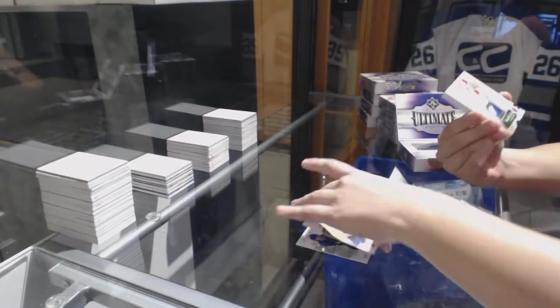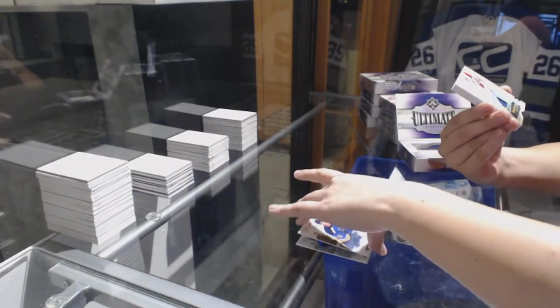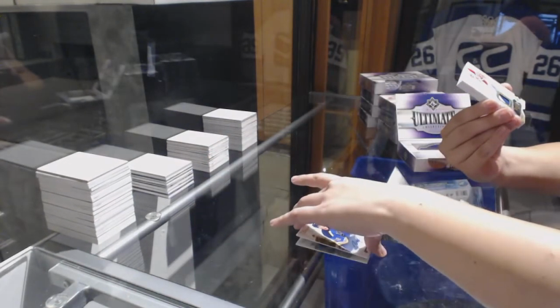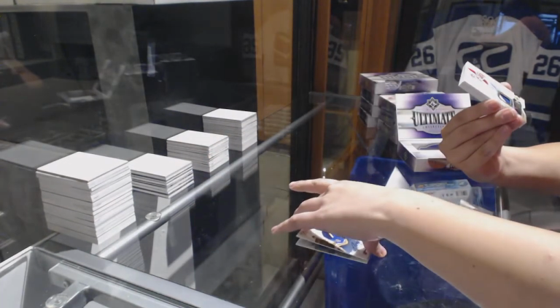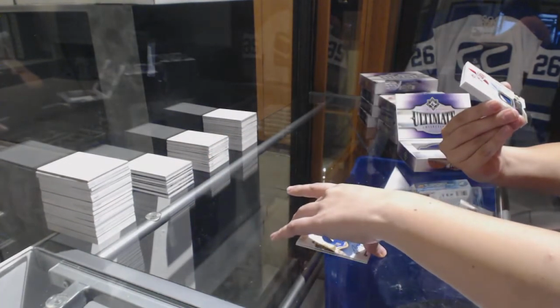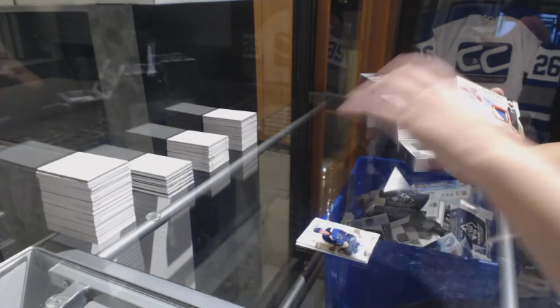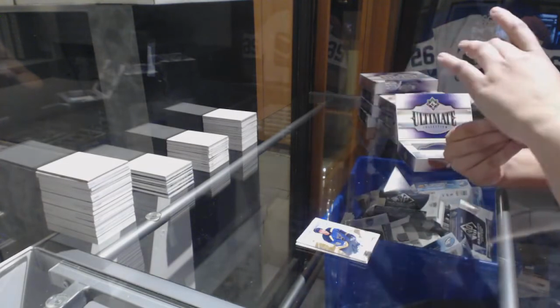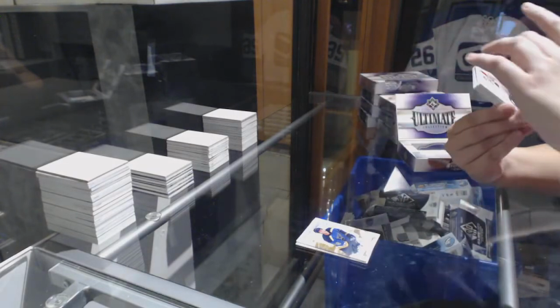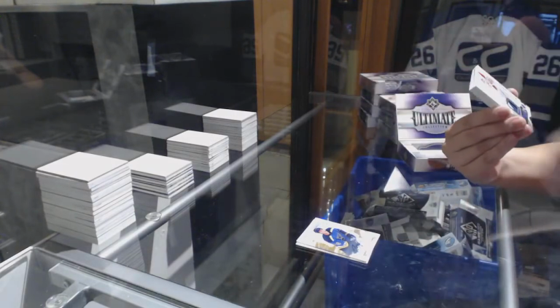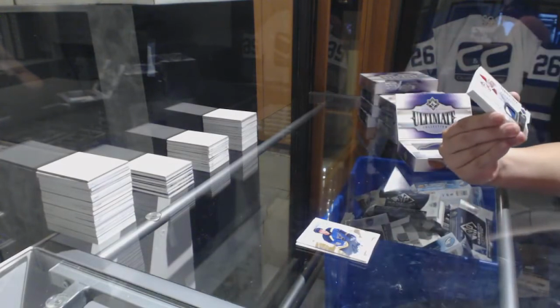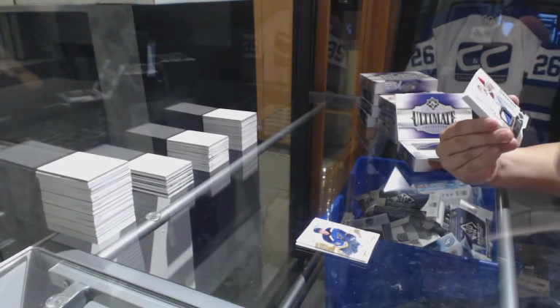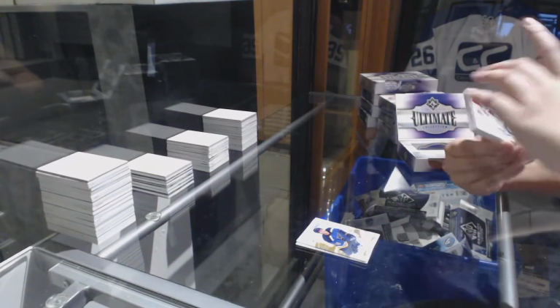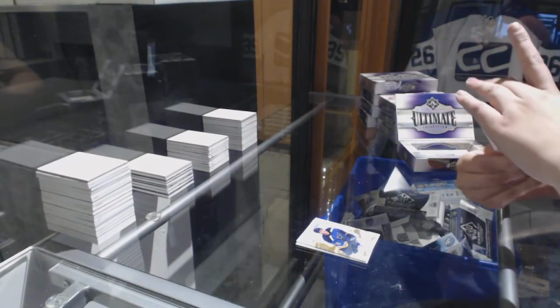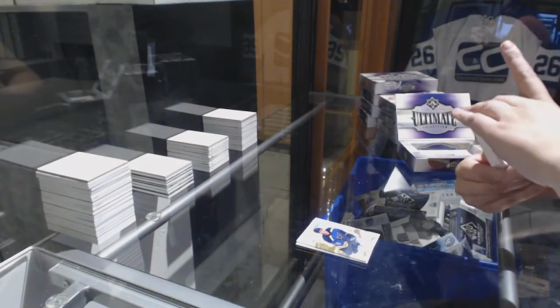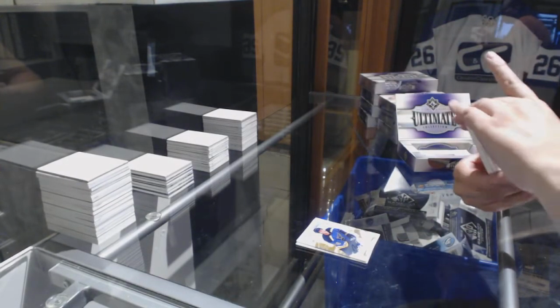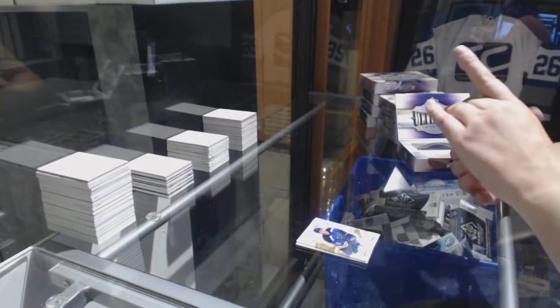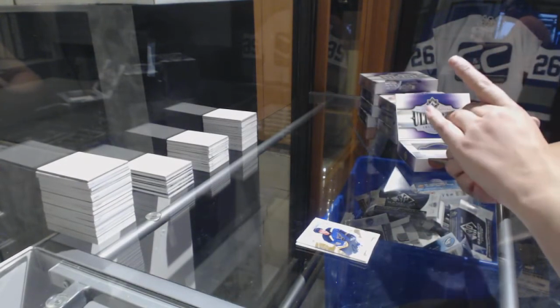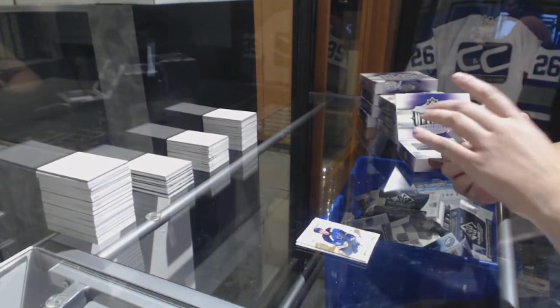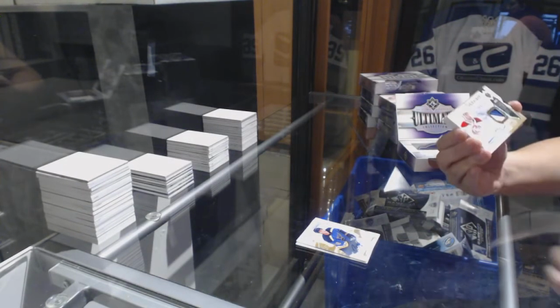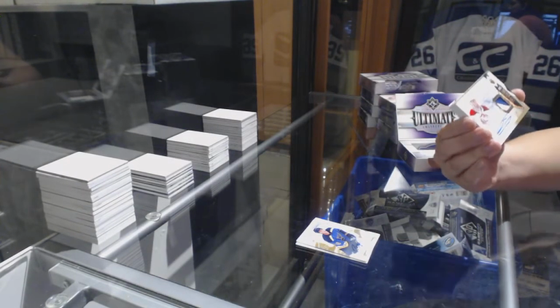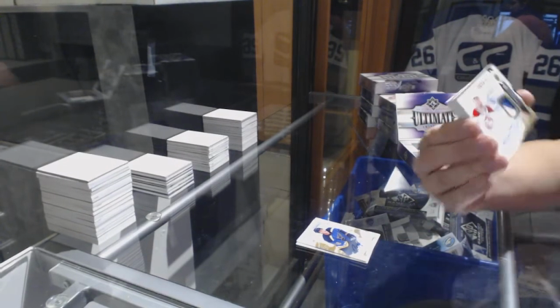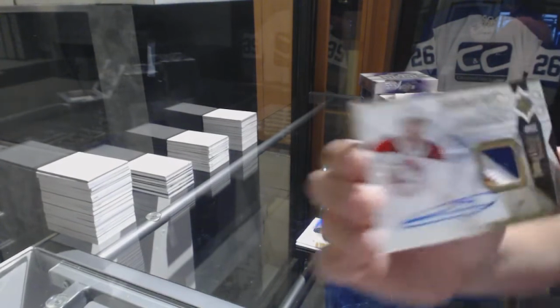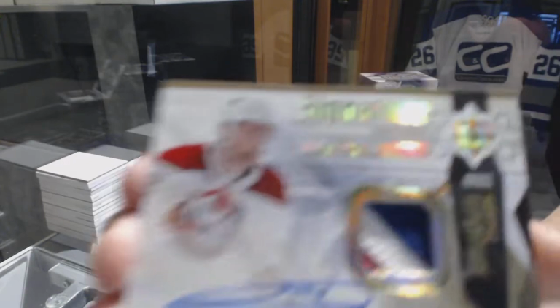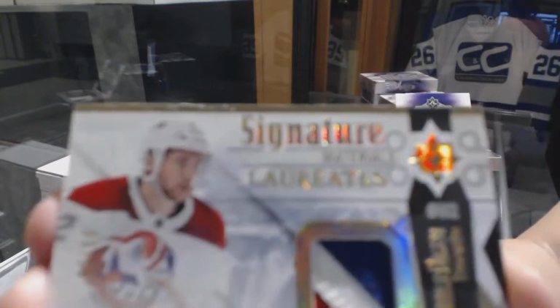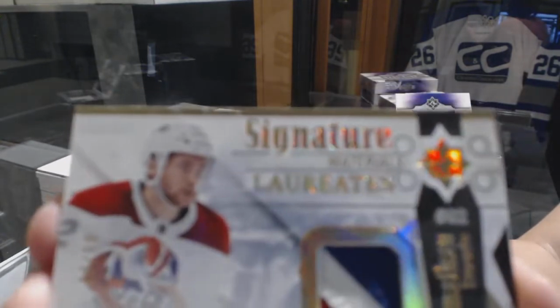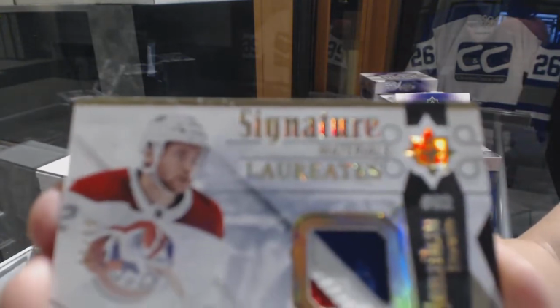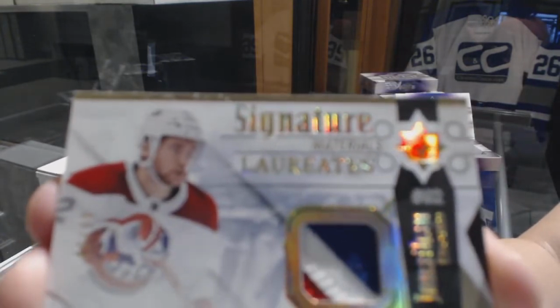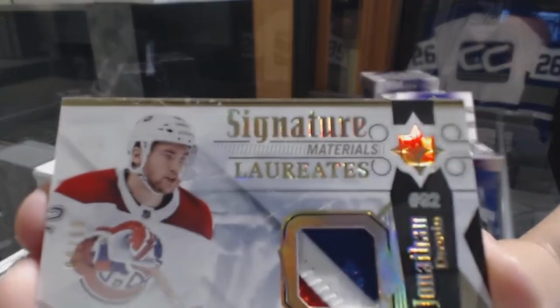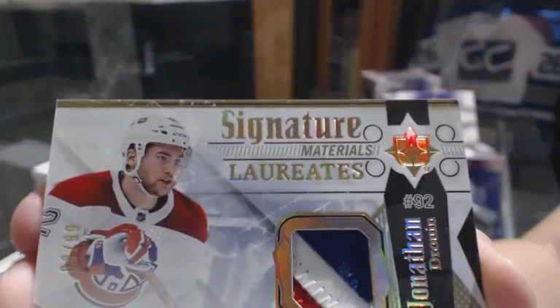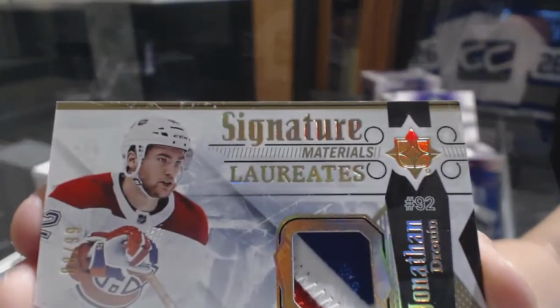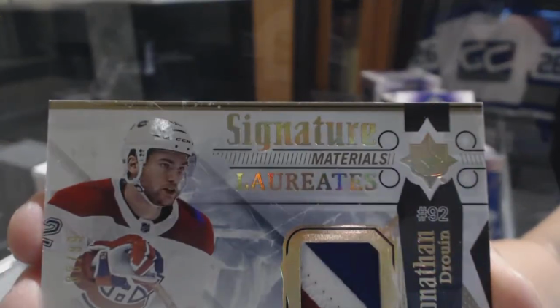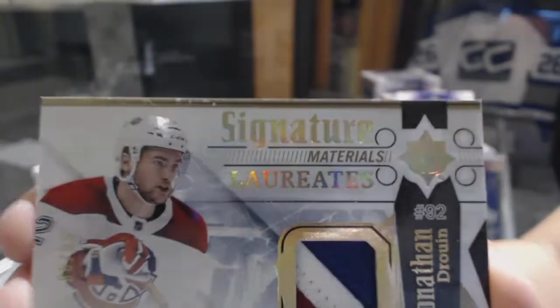We've got a Signature Materials Laureate's 3-Color Patch Auto number 299 for the Montreal Canadiens, Jonathan Drouin.